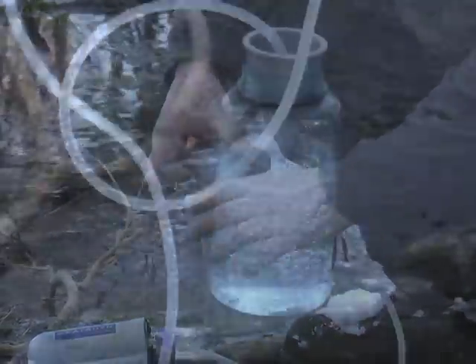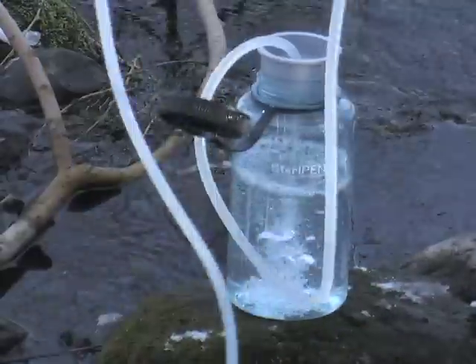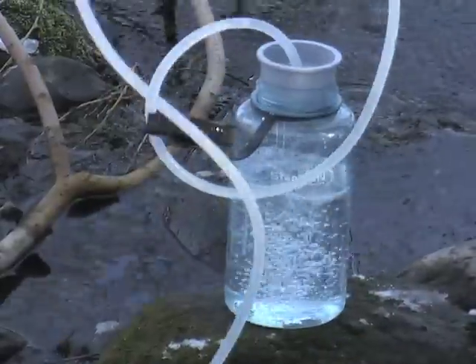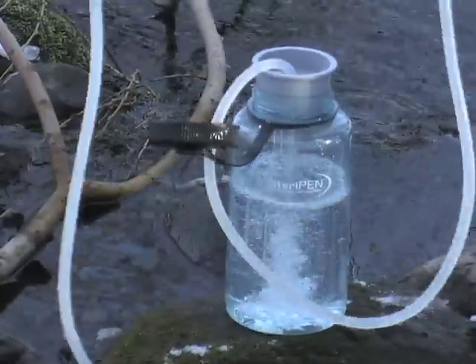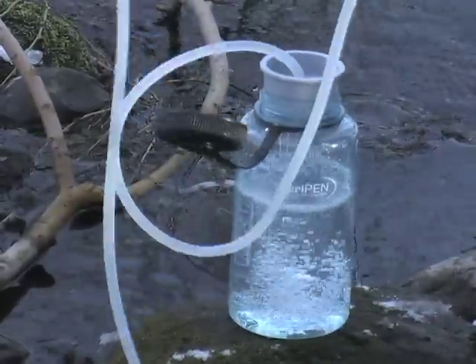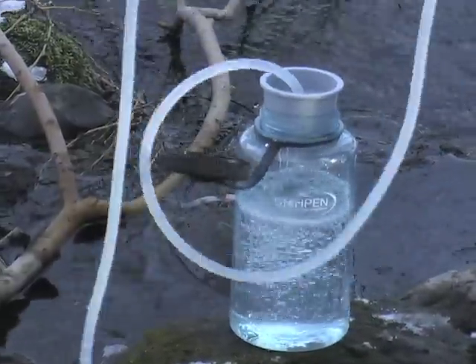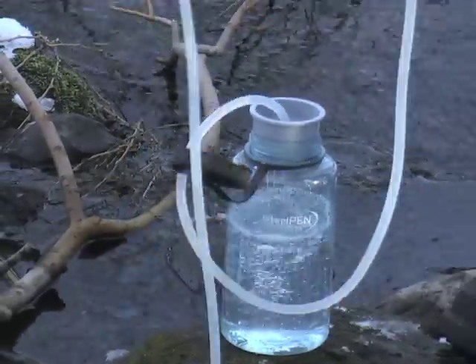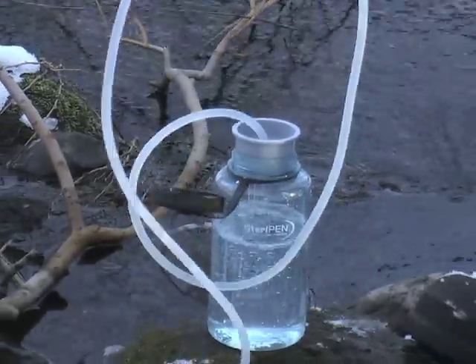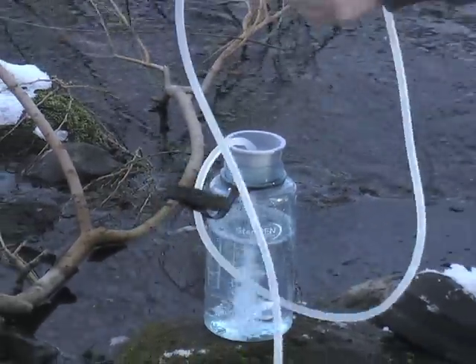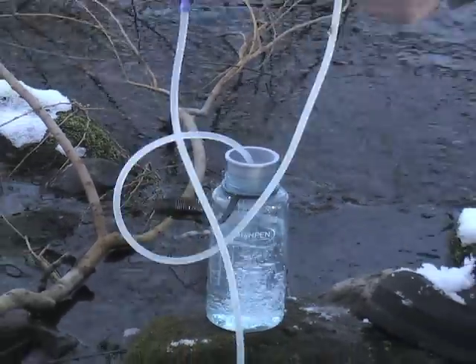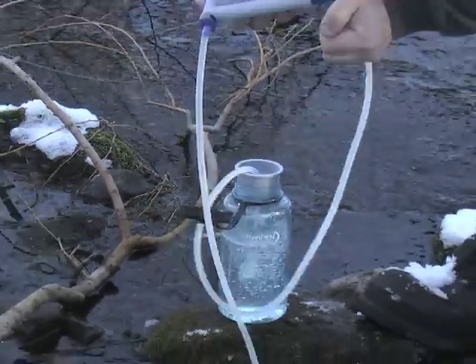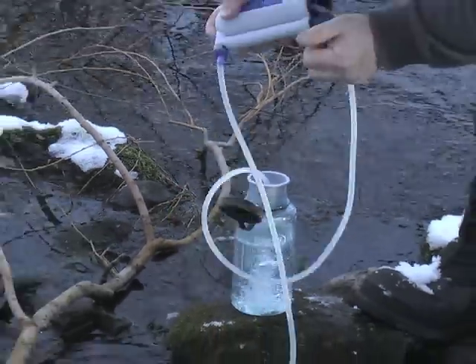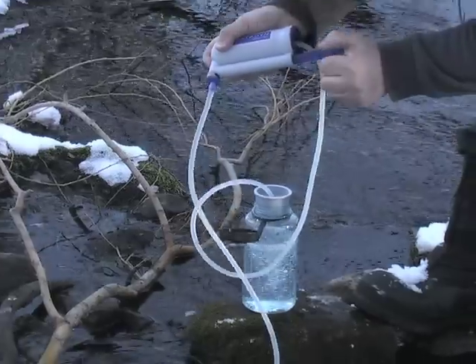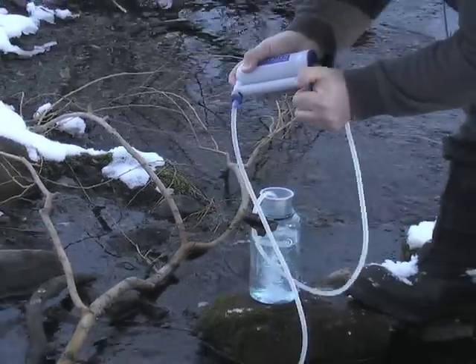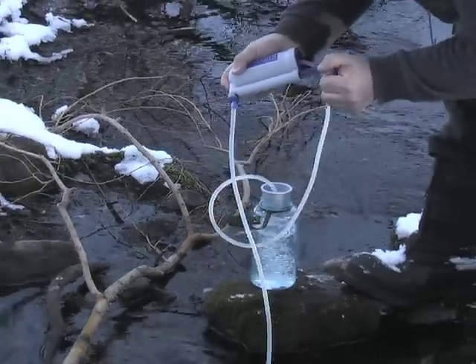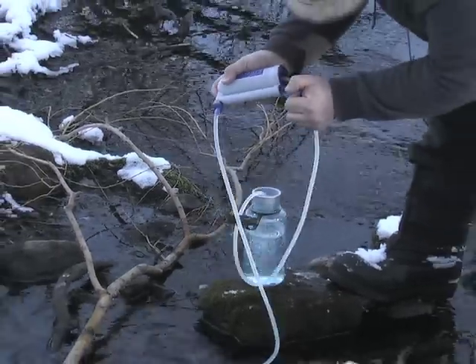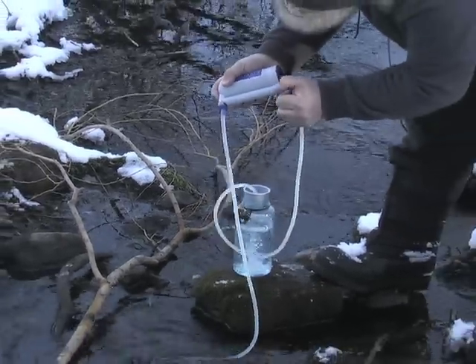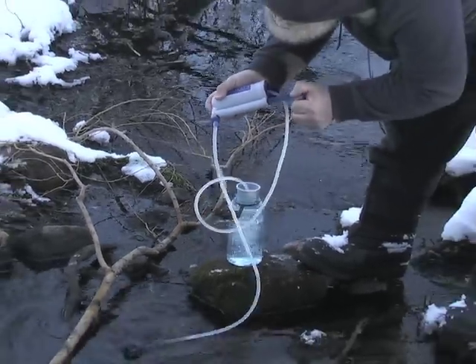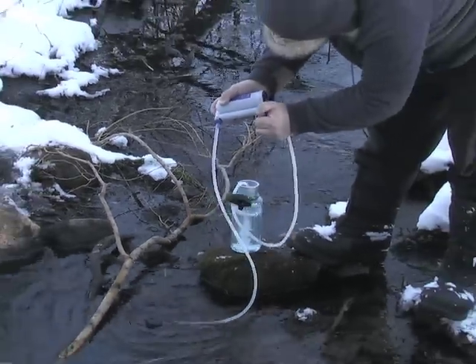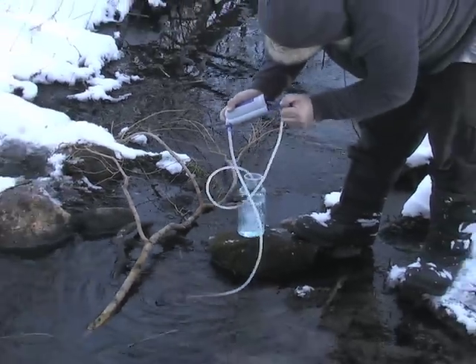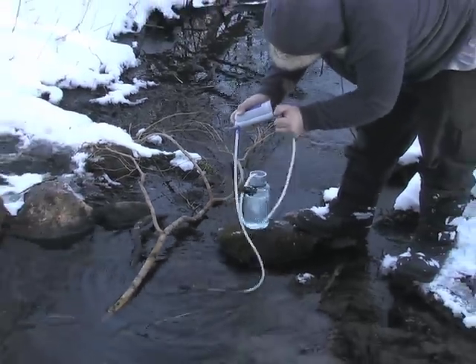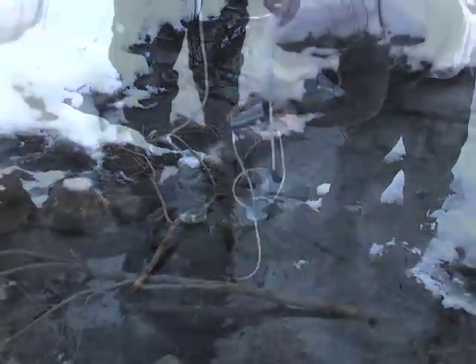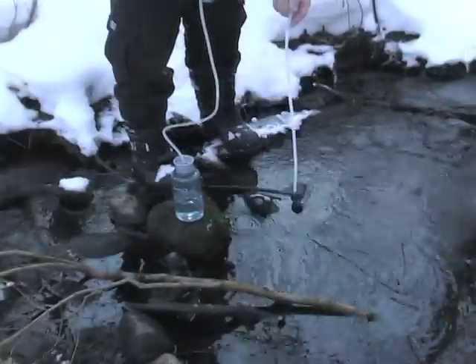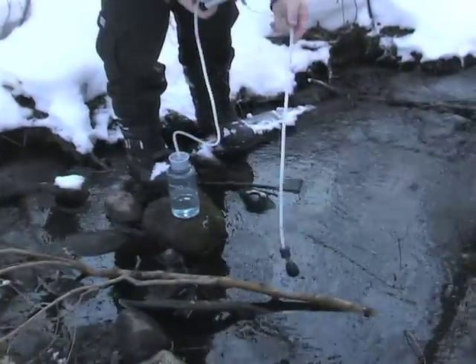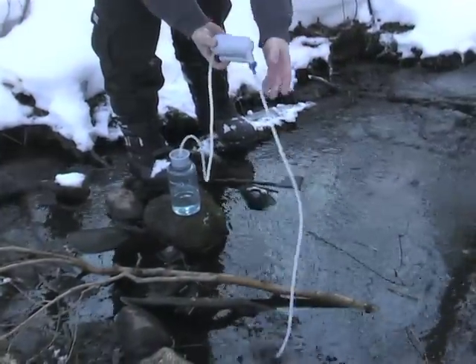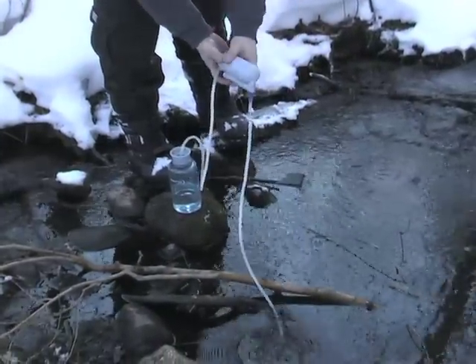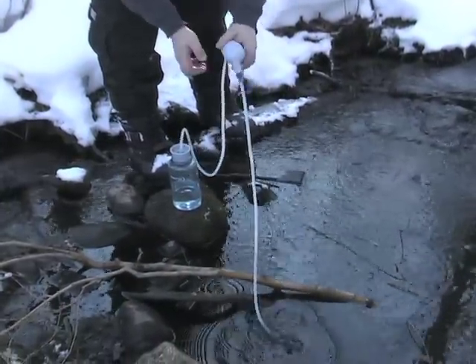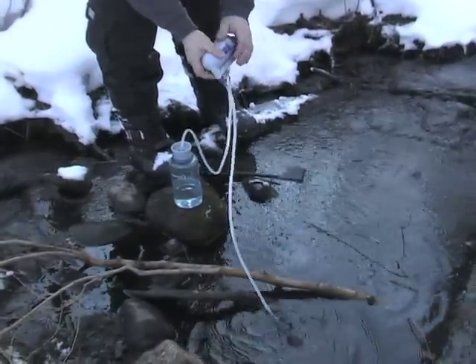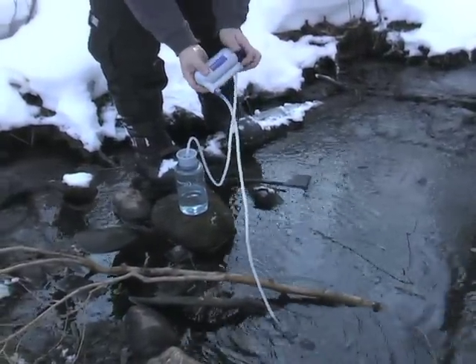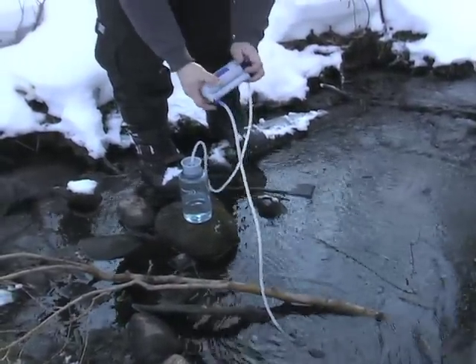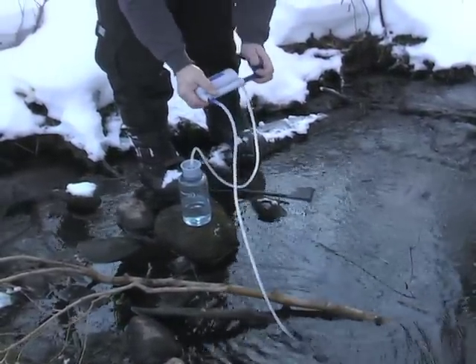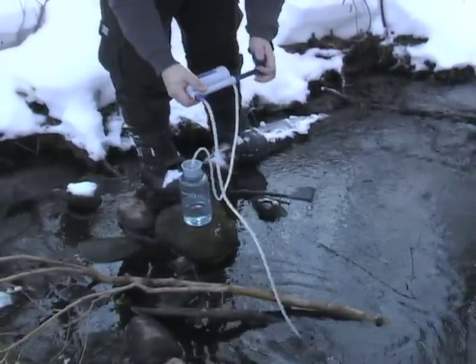You won't lose a drop either with the universal bottle adapter — it holds tight during the entire filtration process. The secret to tasty water is in the Hiker Pro filter.